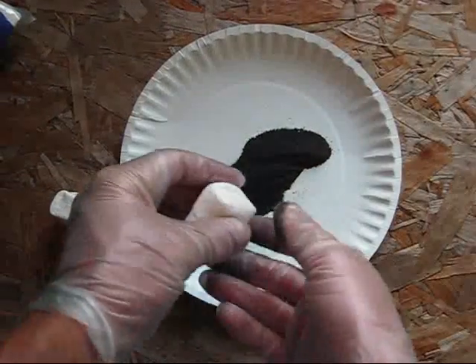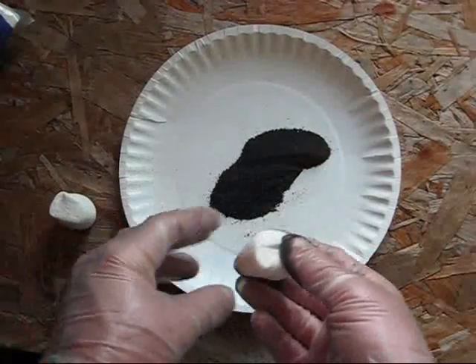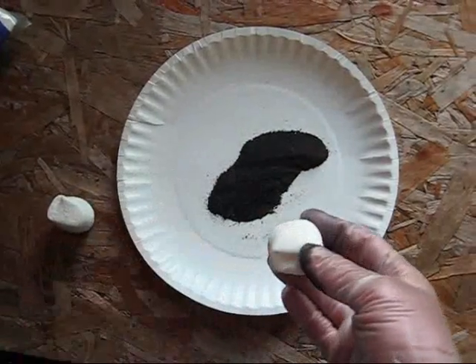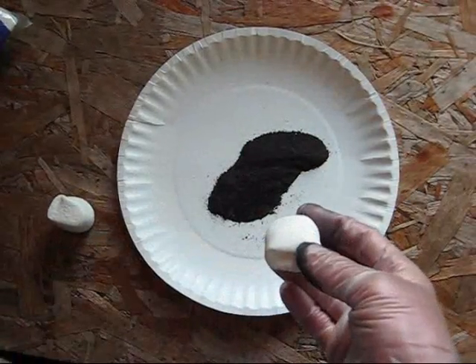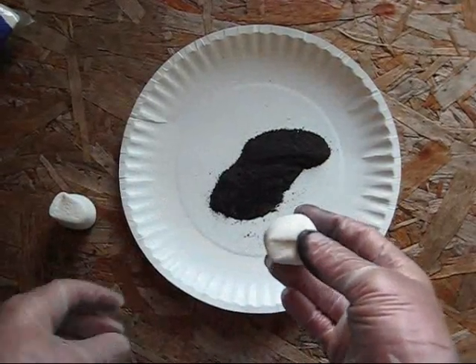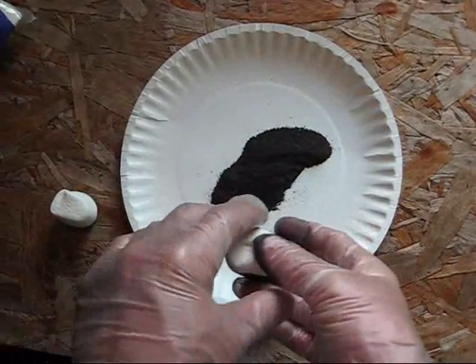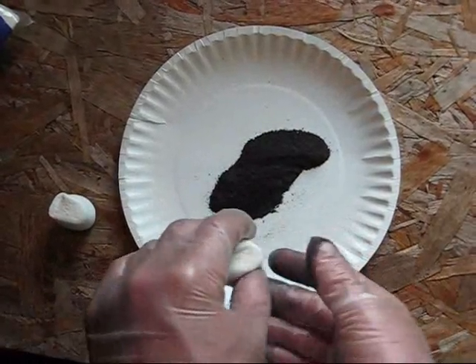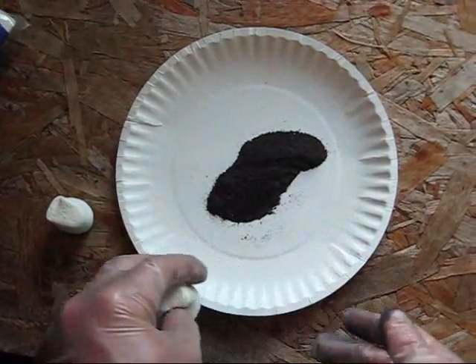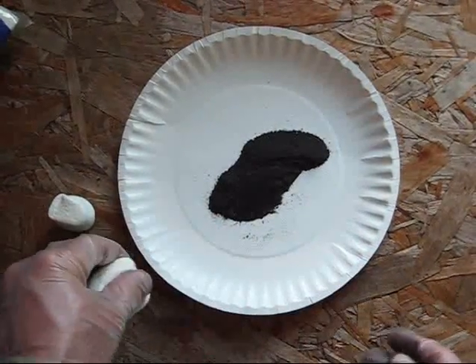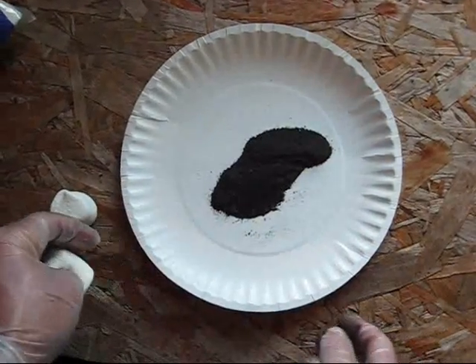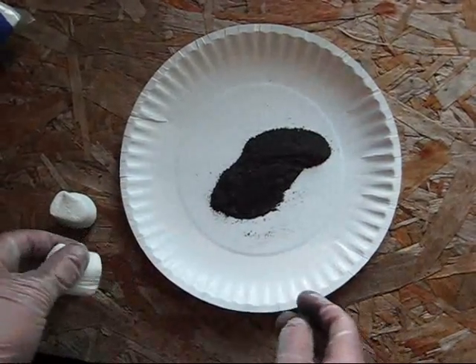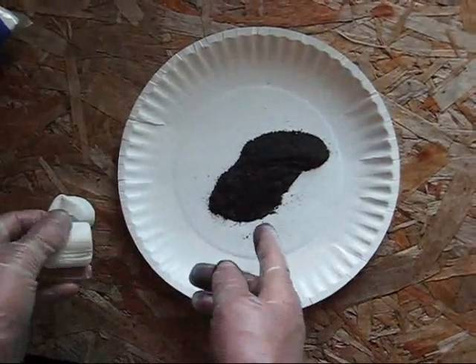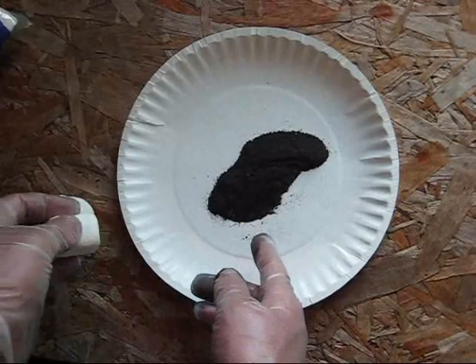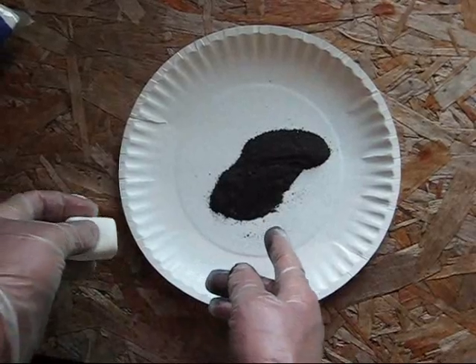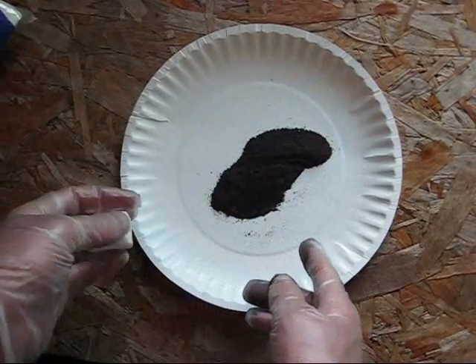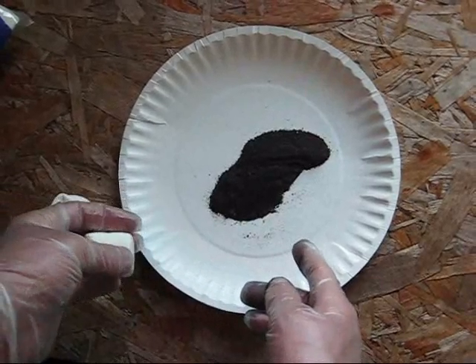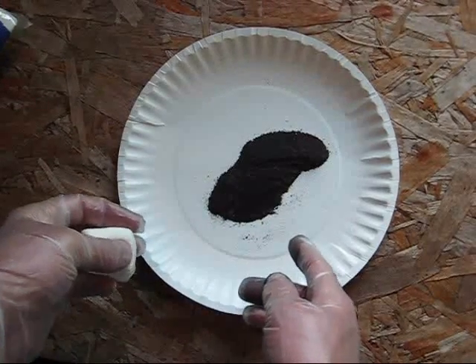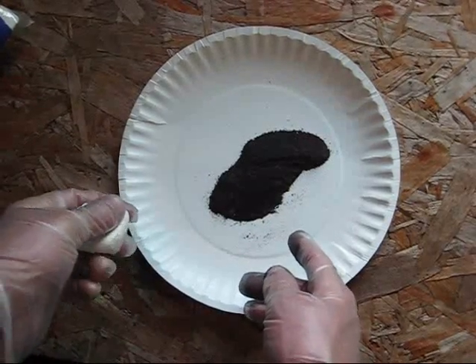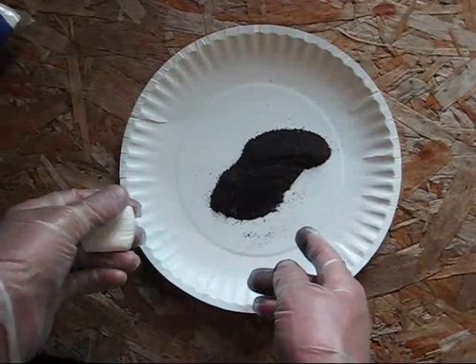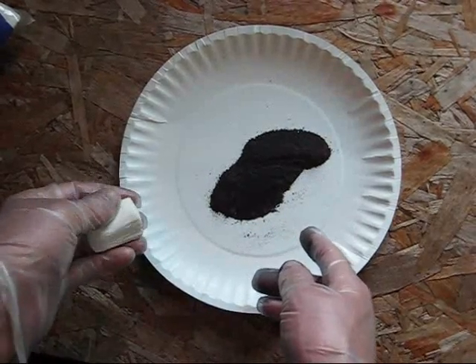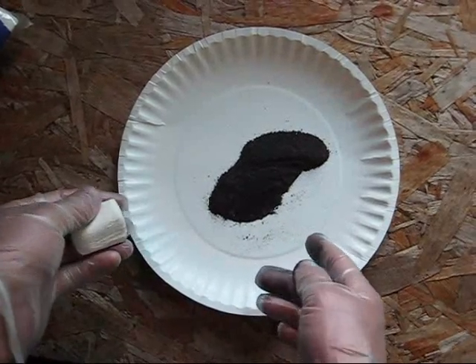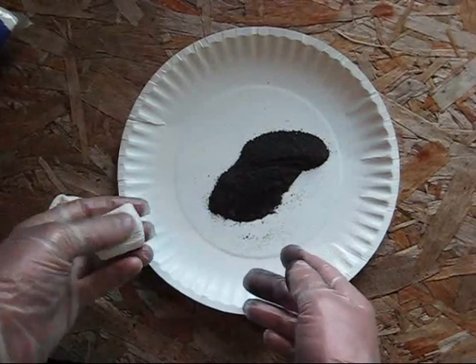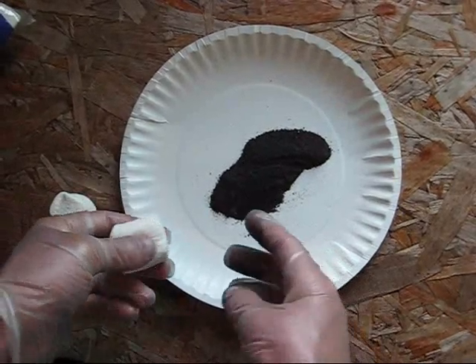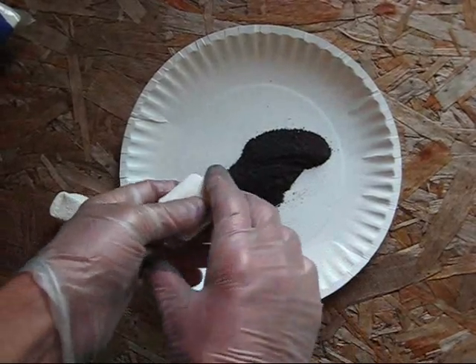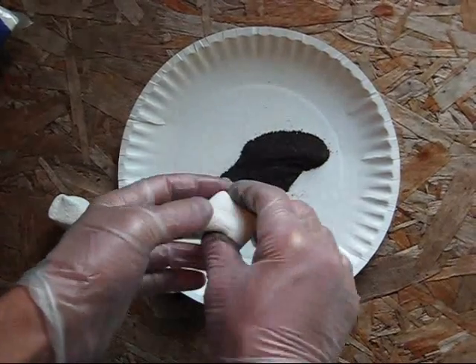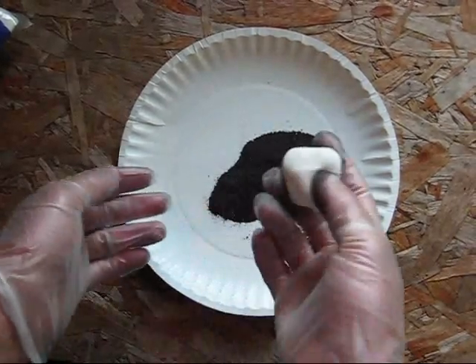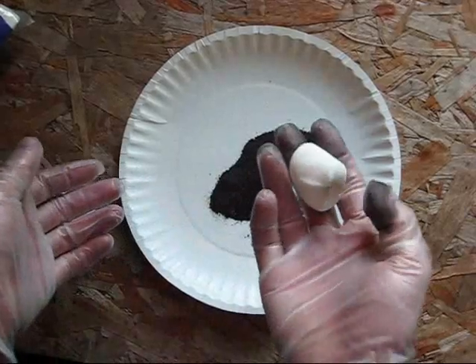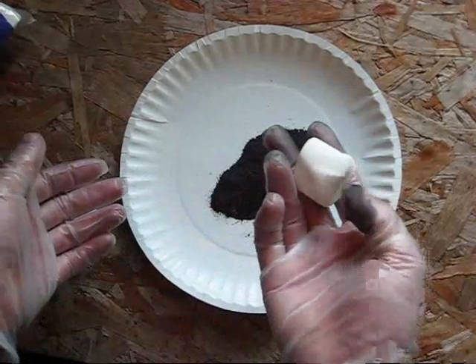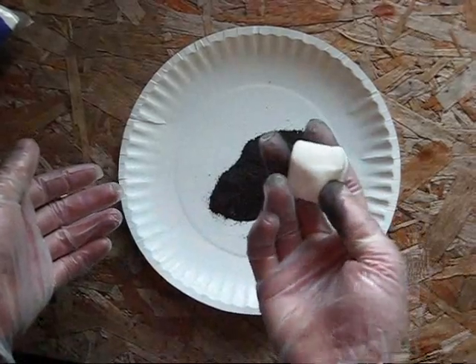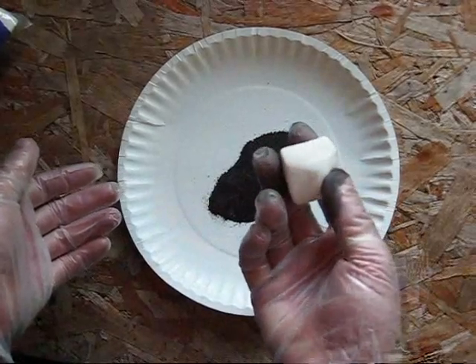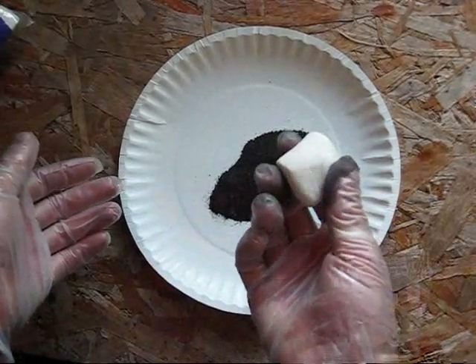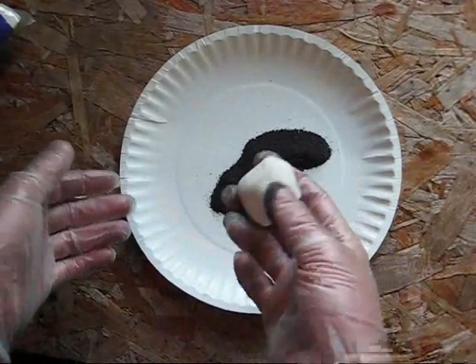In this video I am going to be making sparklers using a sparkler composition. This could be any sort of black powder or glitter composition, and marshmallows as the binder.